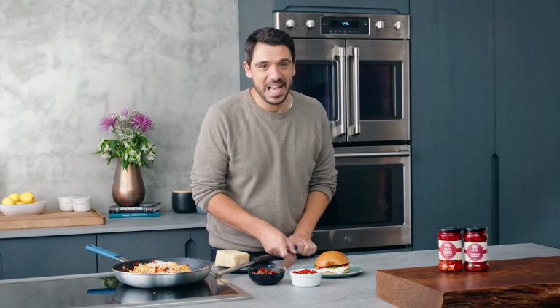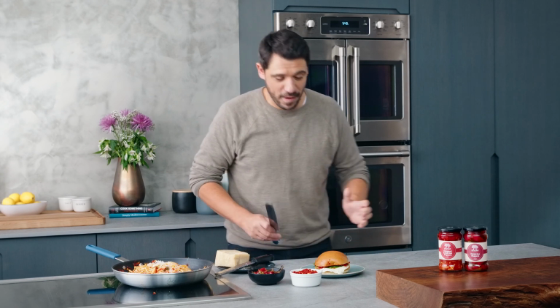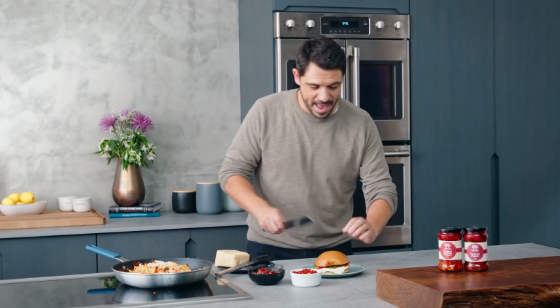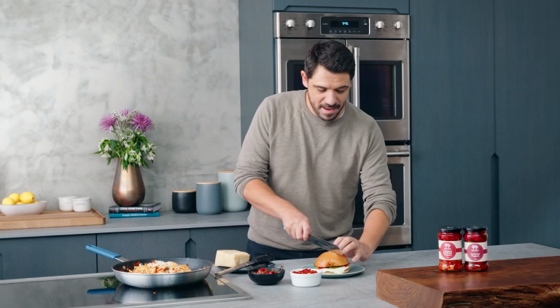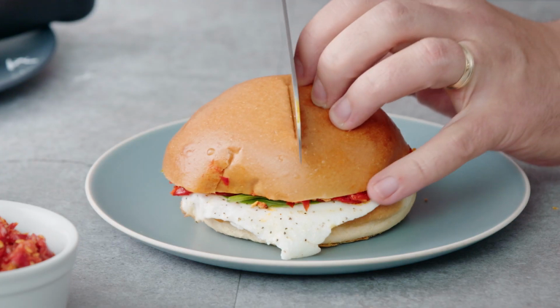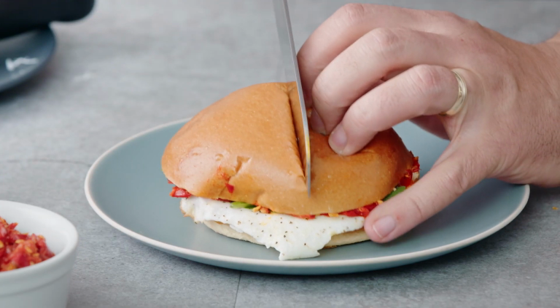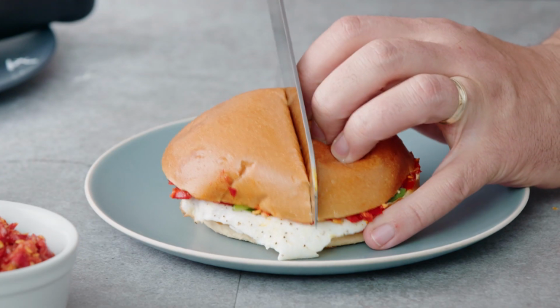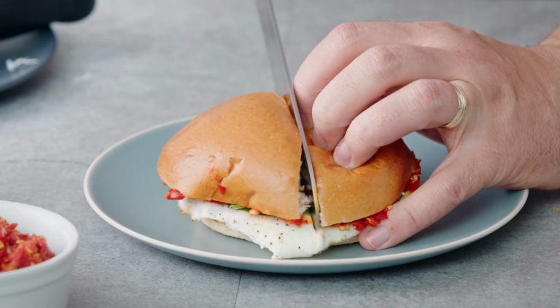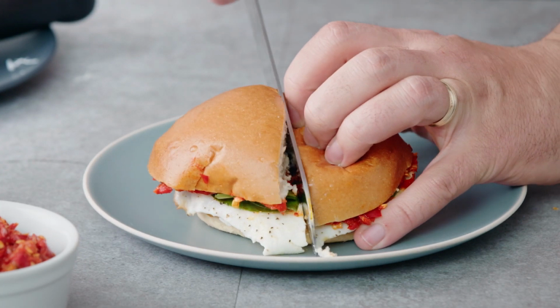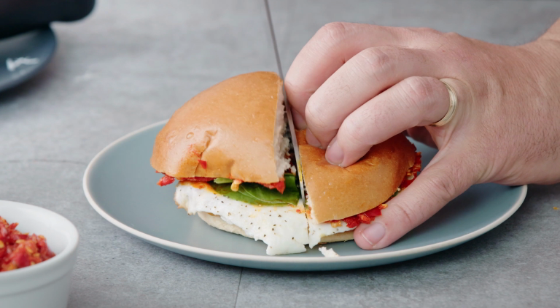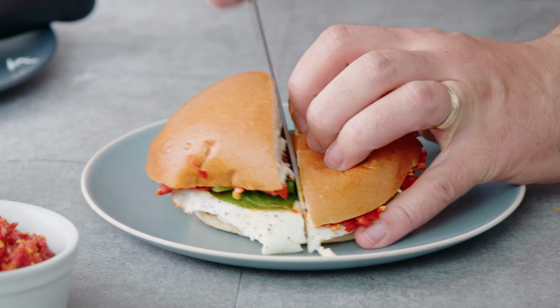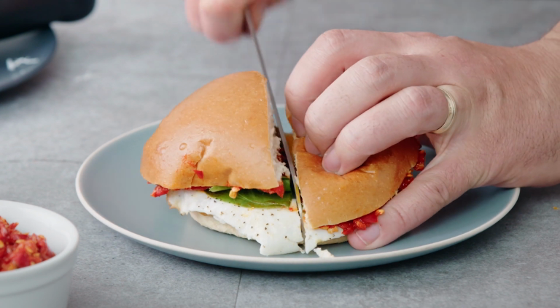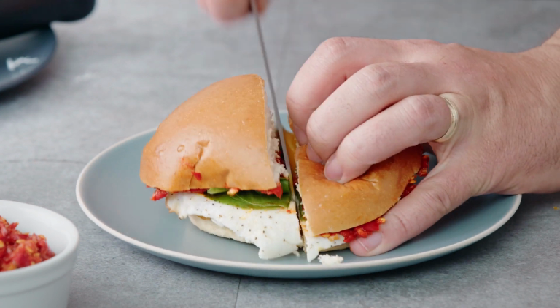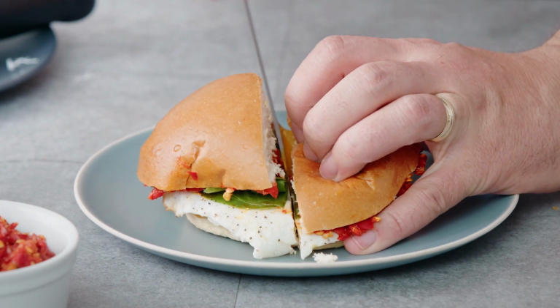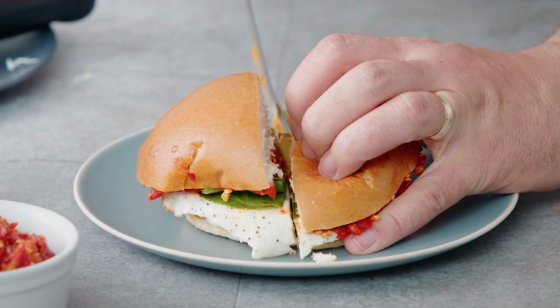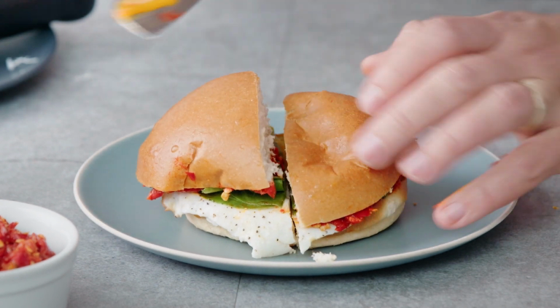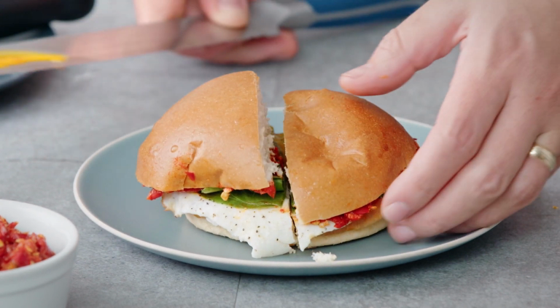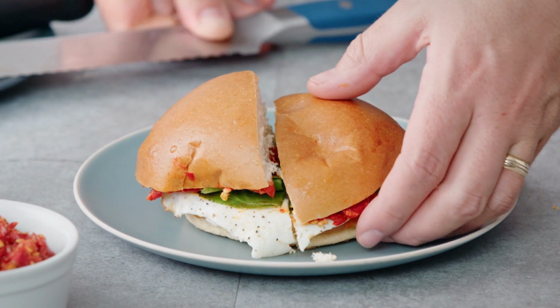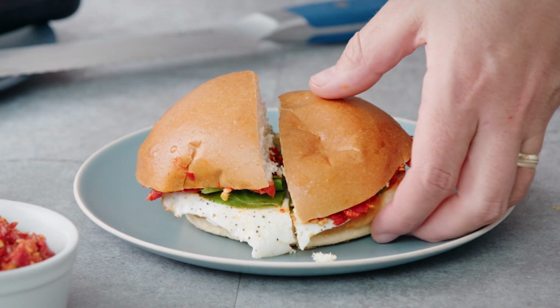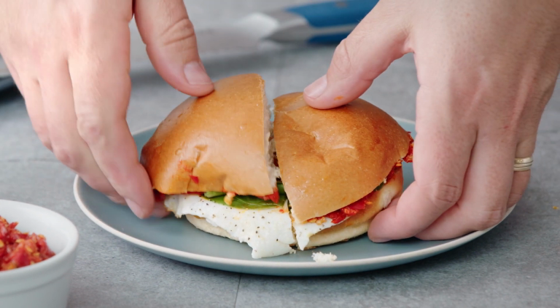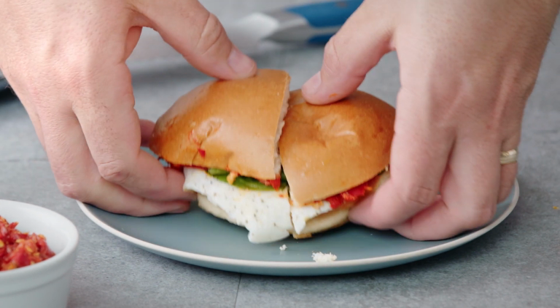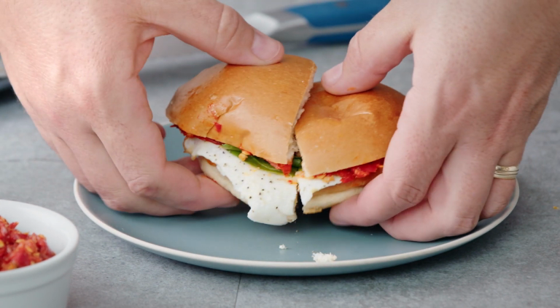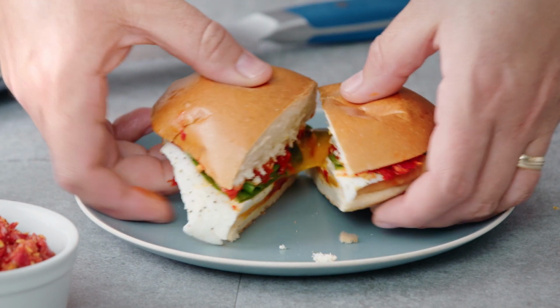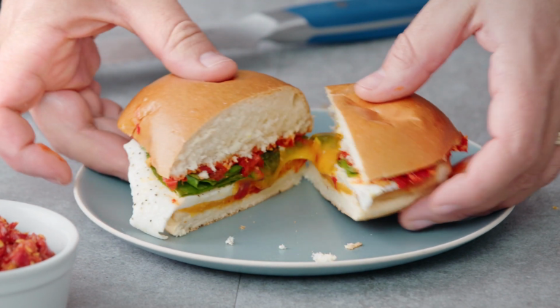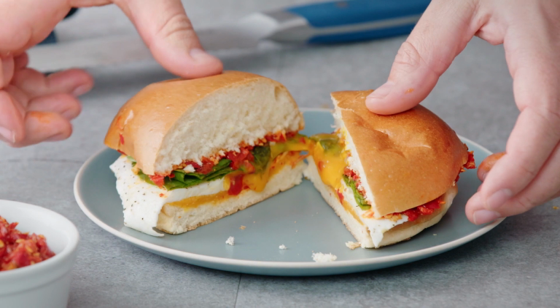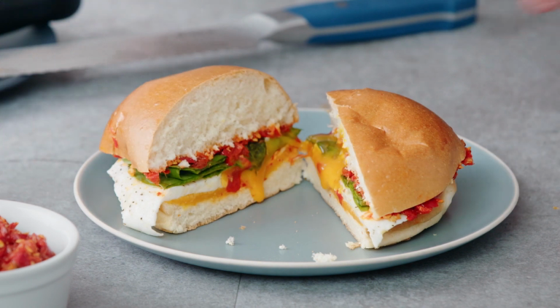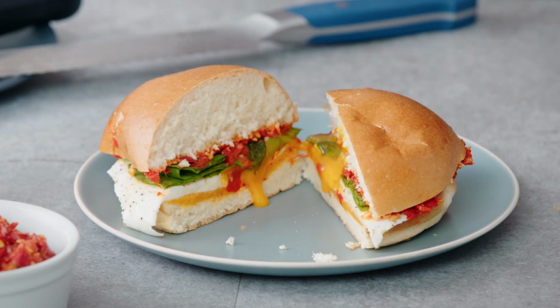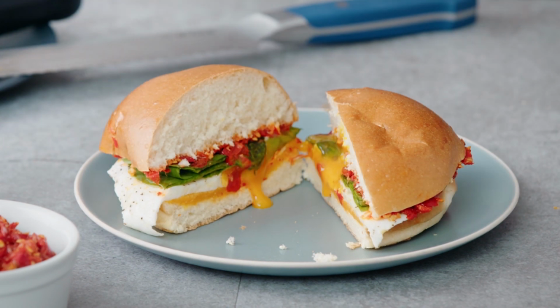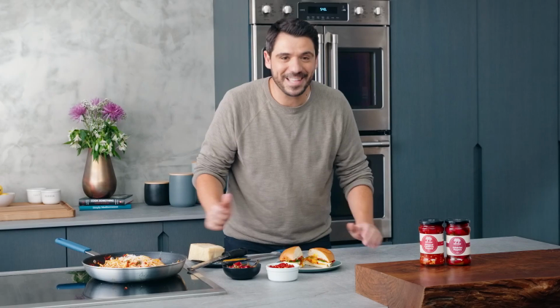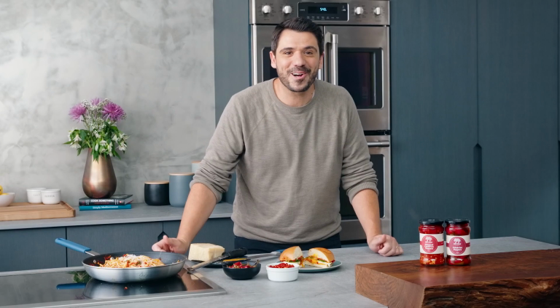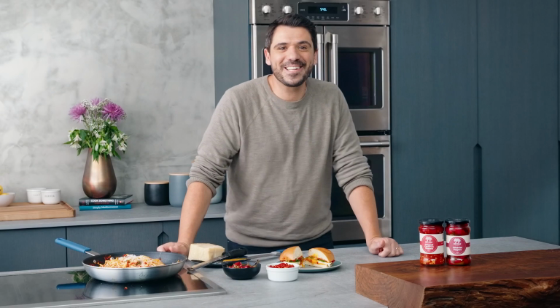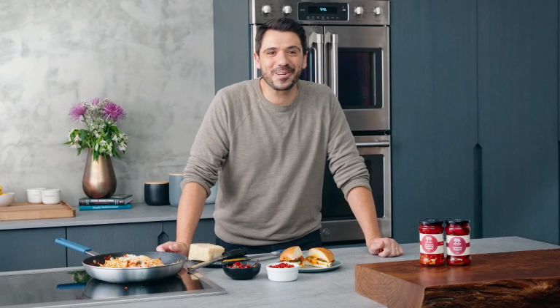A fried egg, spinach, and some good cheddar on buttery, toasty bread — and your day is about to get the start that it deserves.